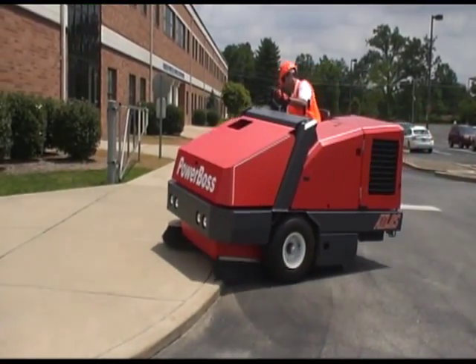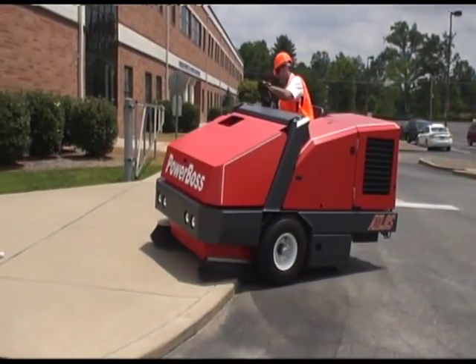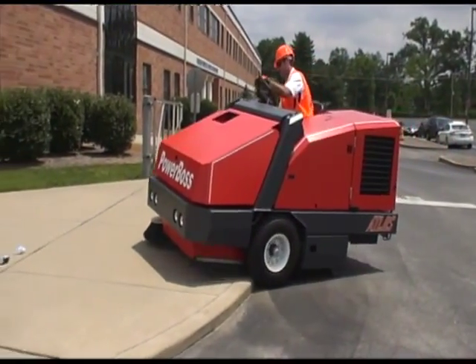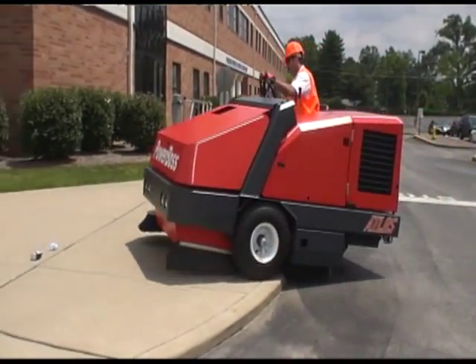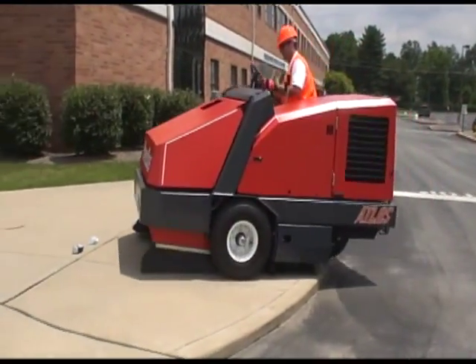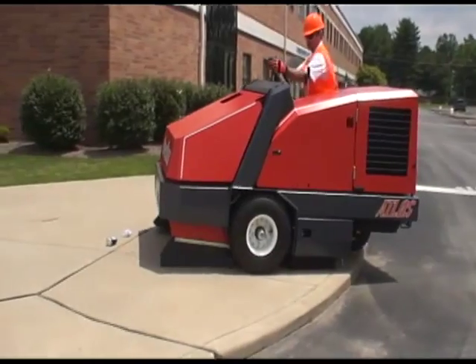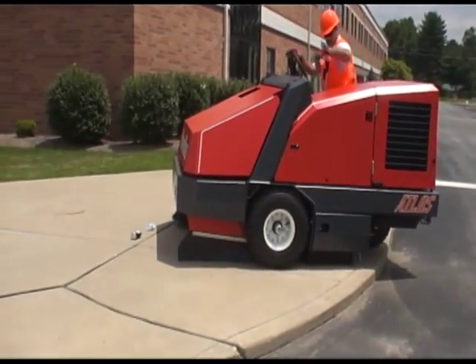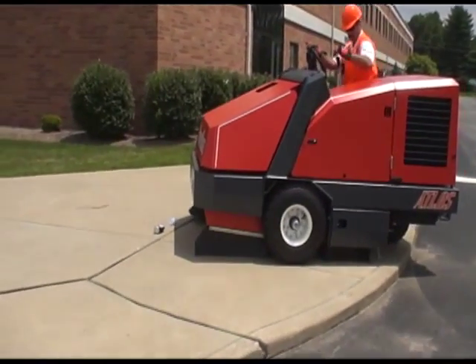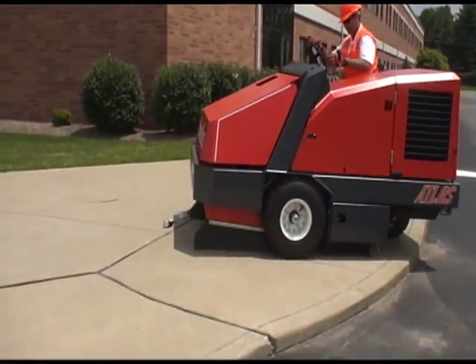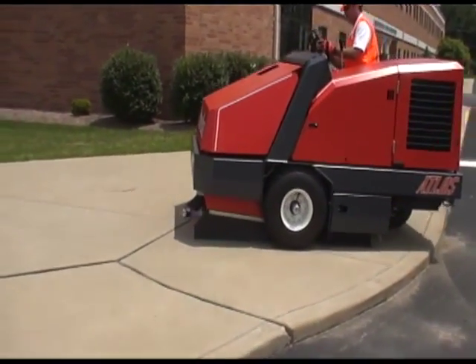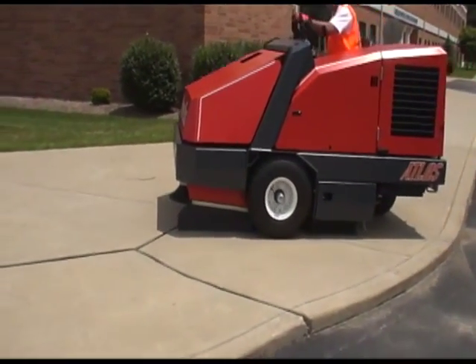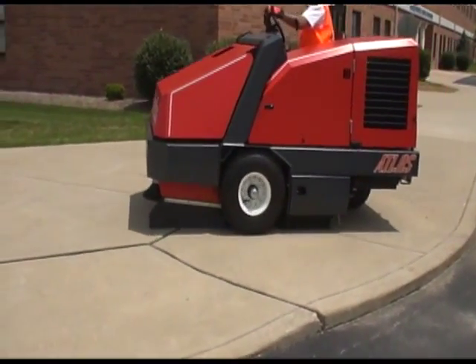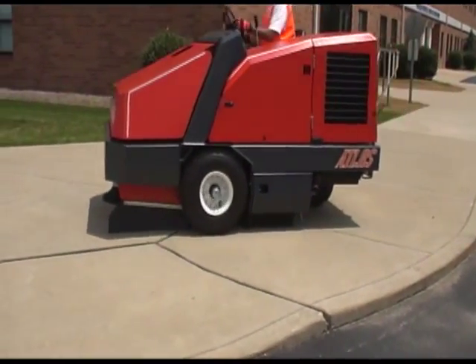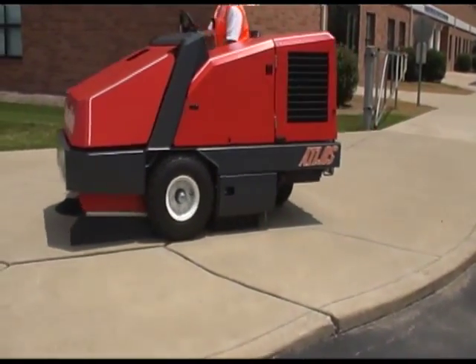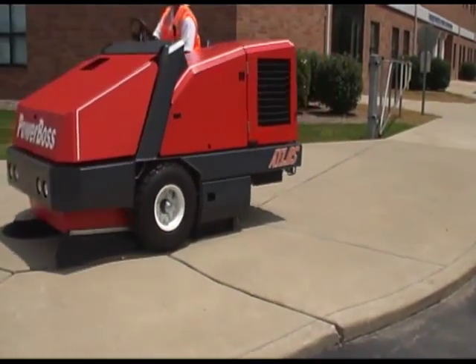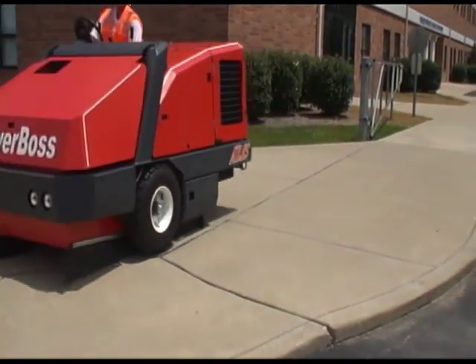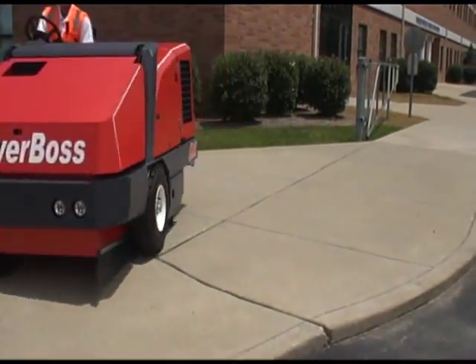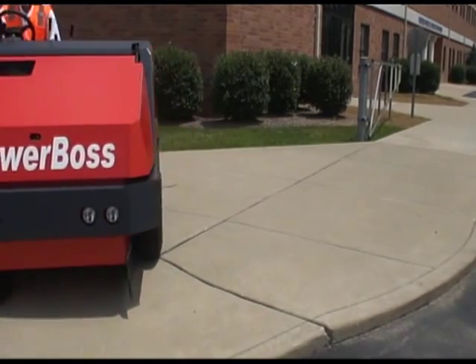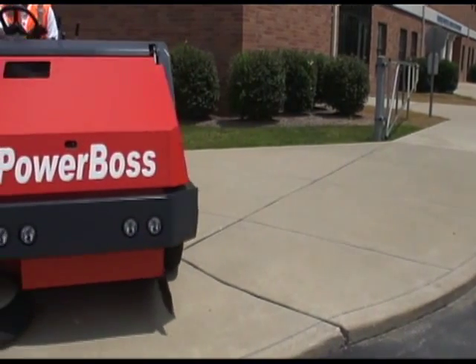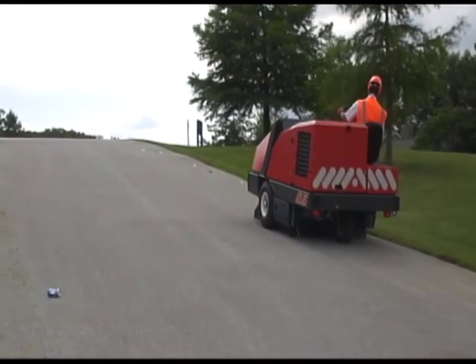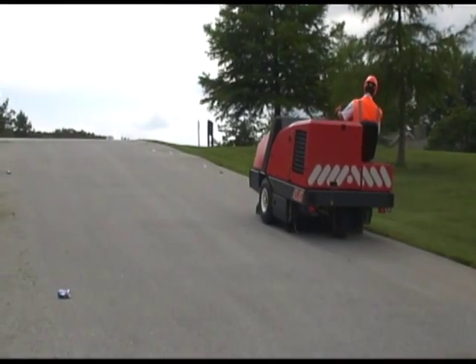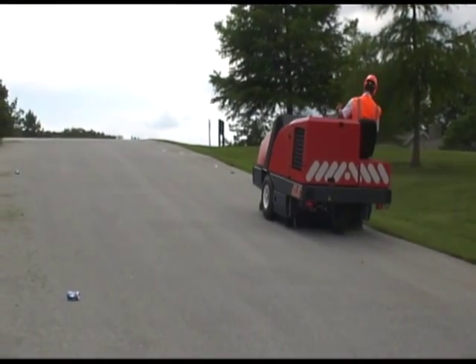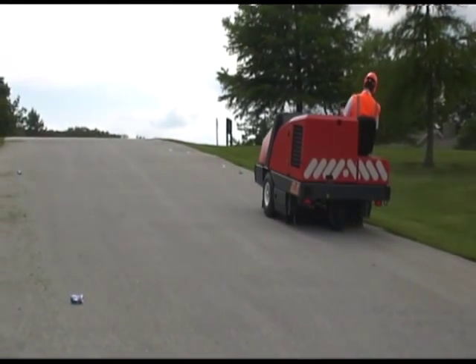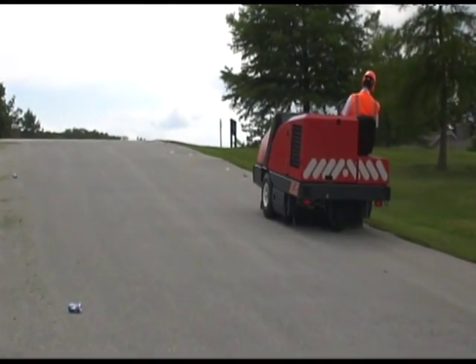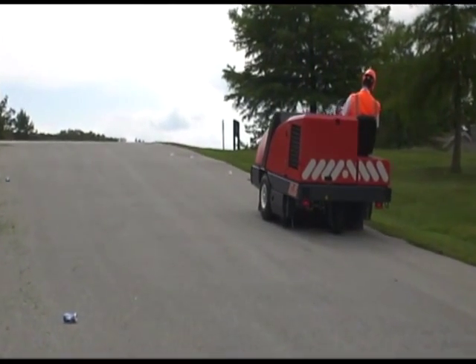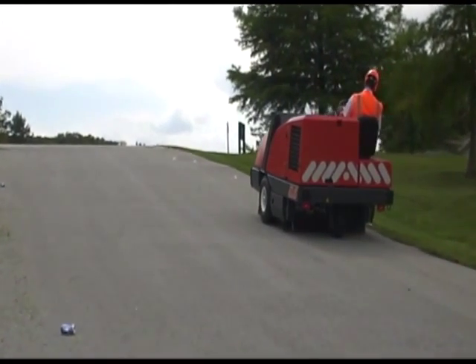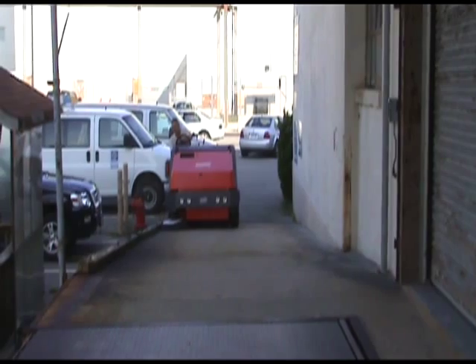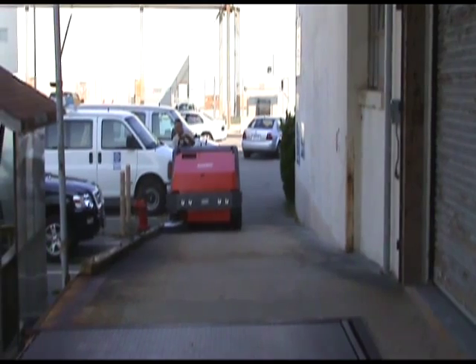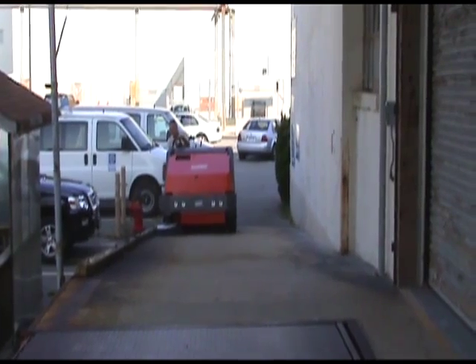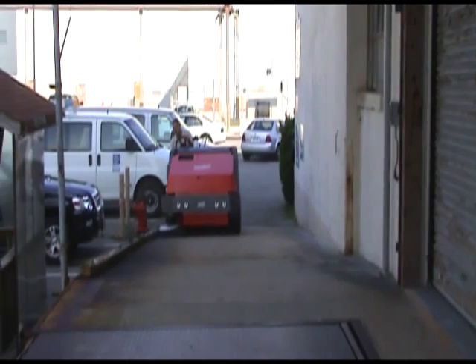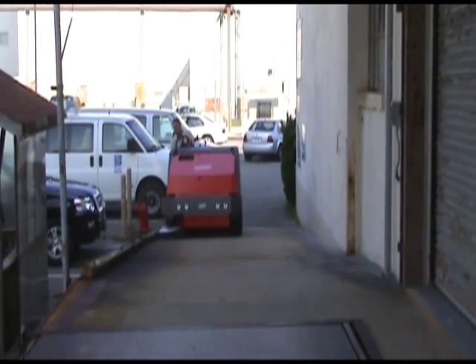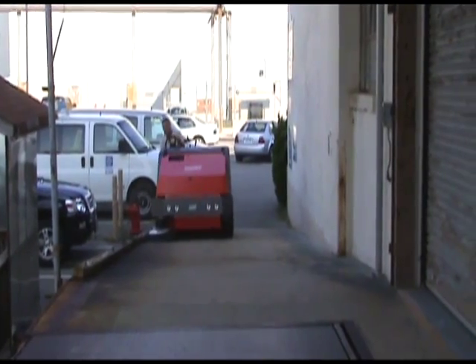The power climb feature with 23 inch diameter tires easily maneuvers over rough terrain, including speed bumps and standard 4 inch curbs. This extra ground clearance provides the opportunity to sweep sidewalks, medians, and climb up to an 8 degree grade.